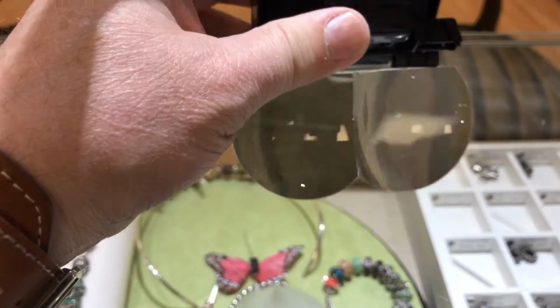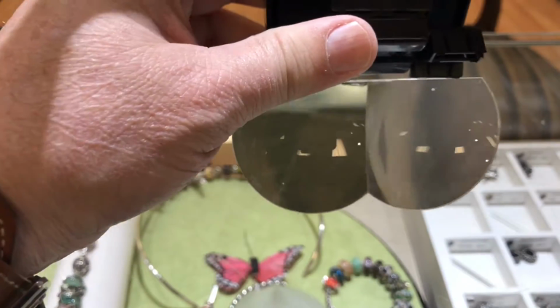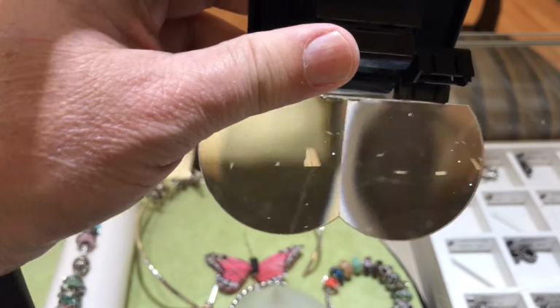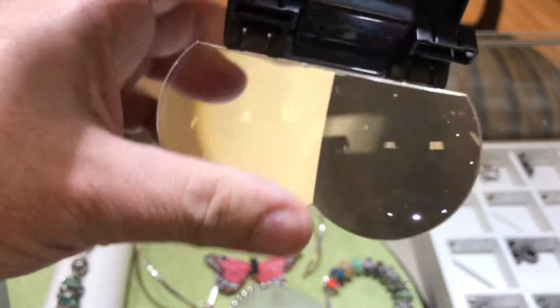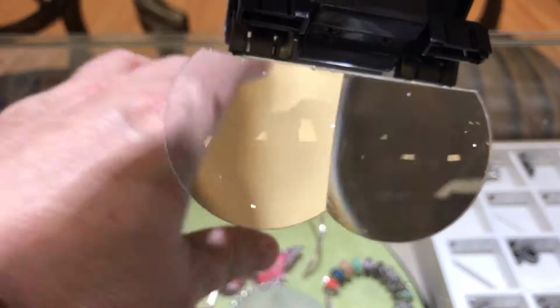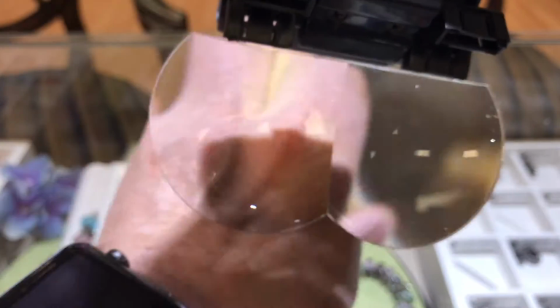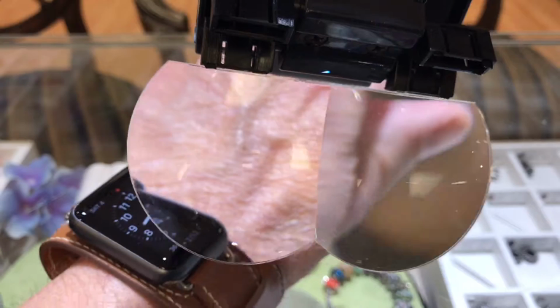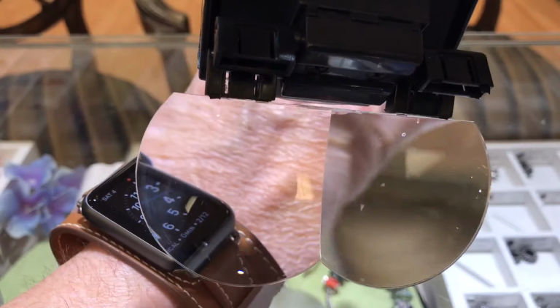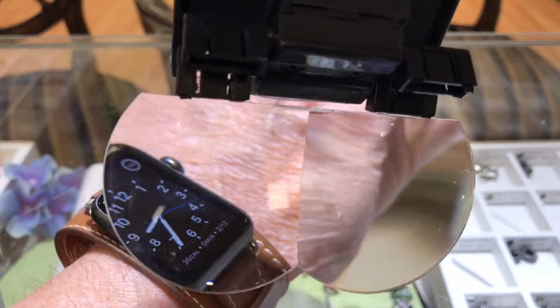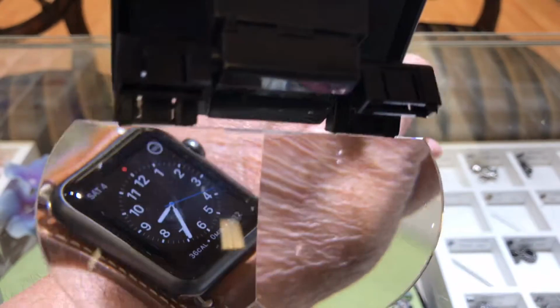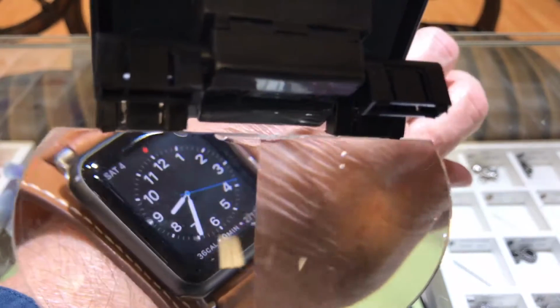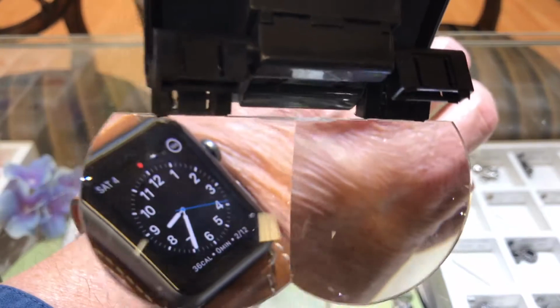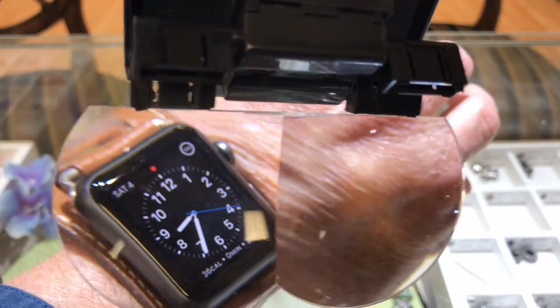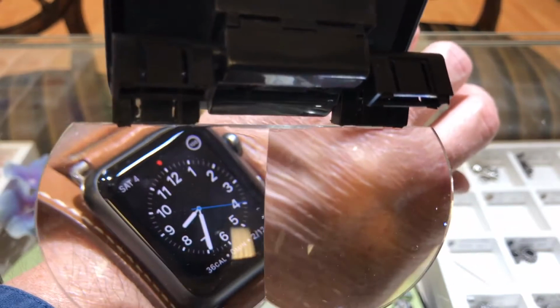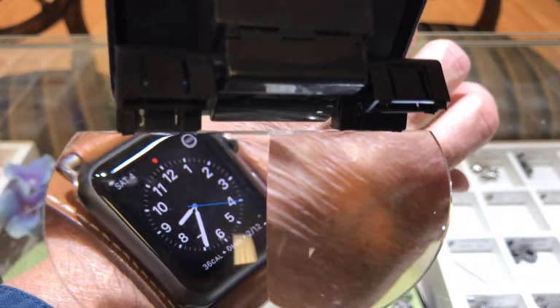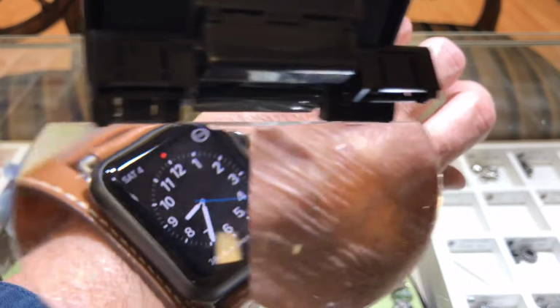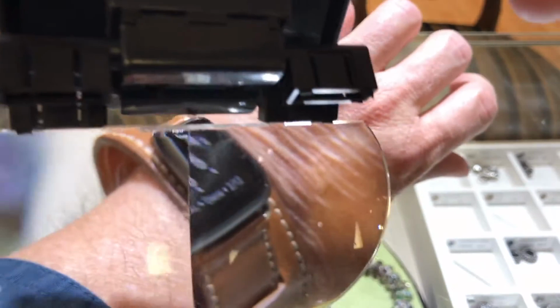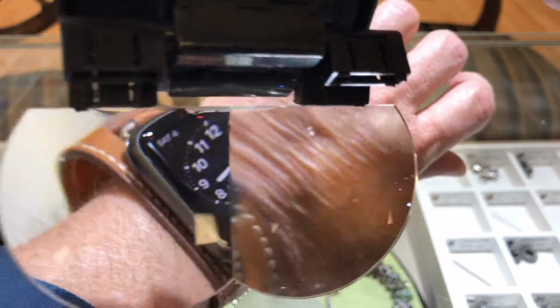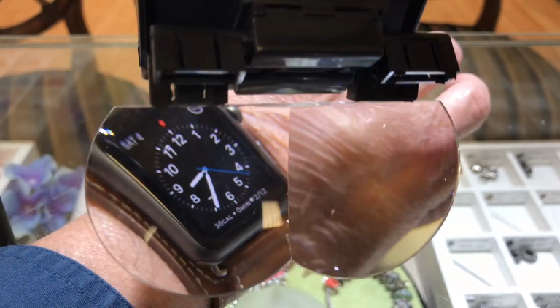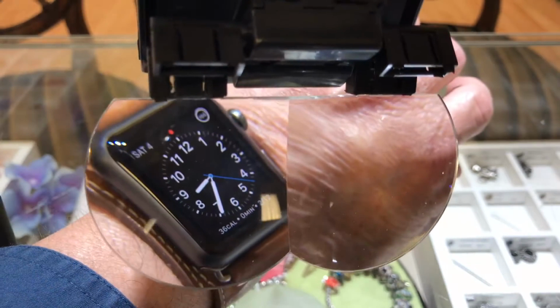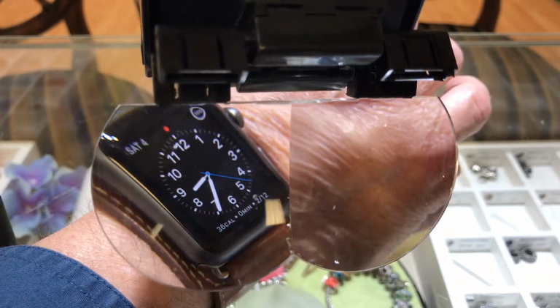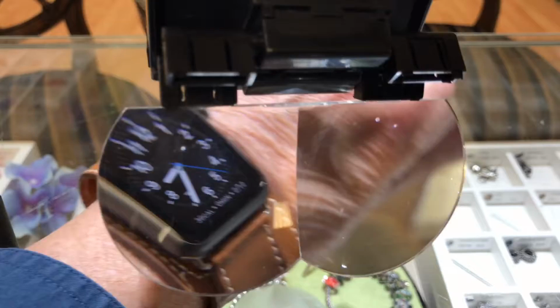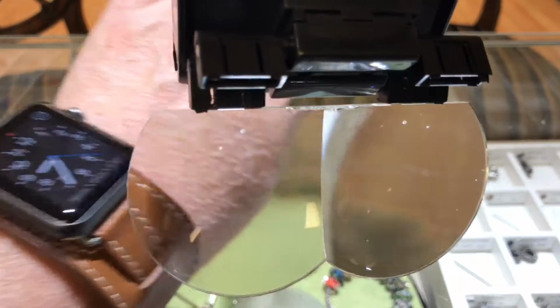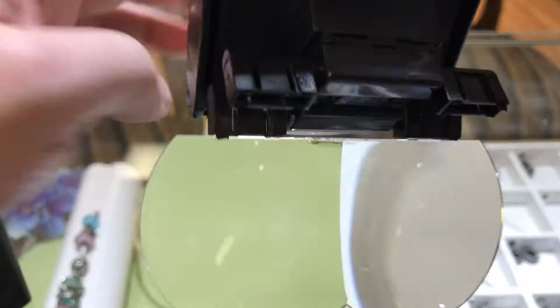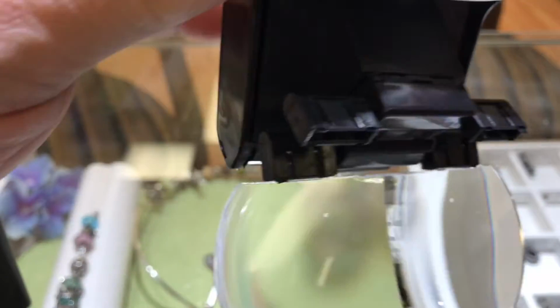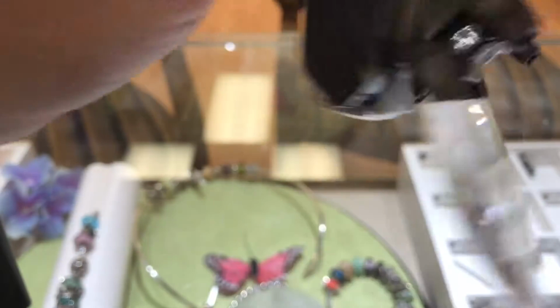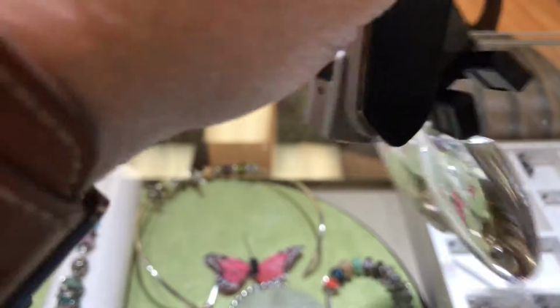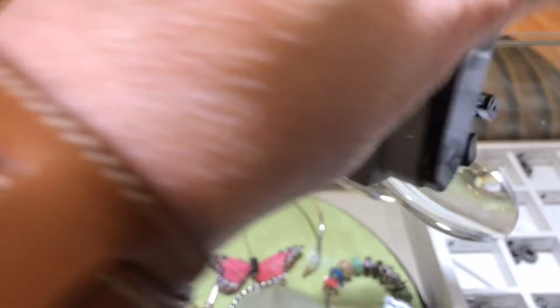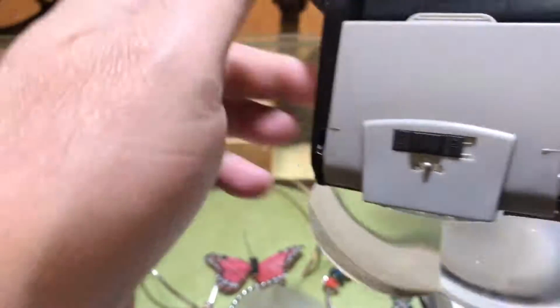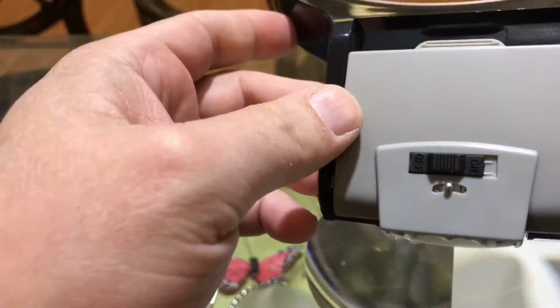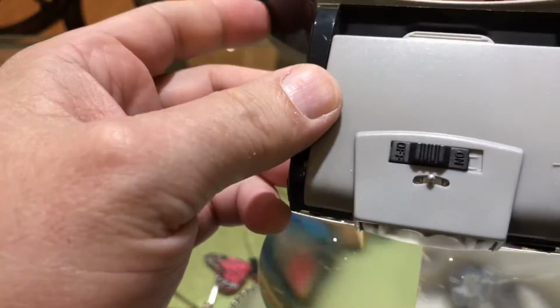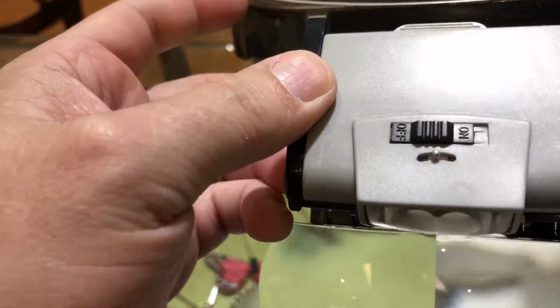The optics are quite excellent. Look at that. It comes with a light,